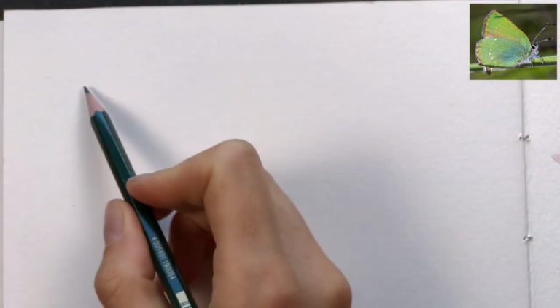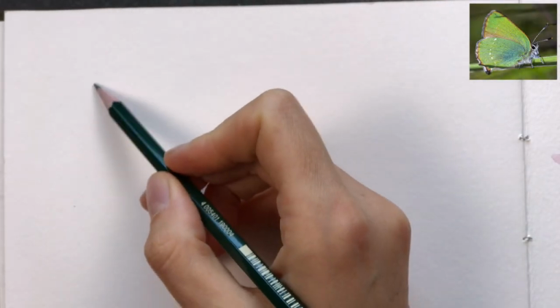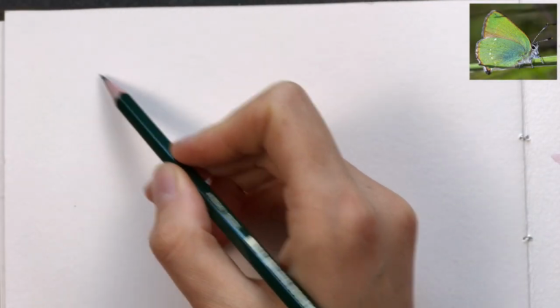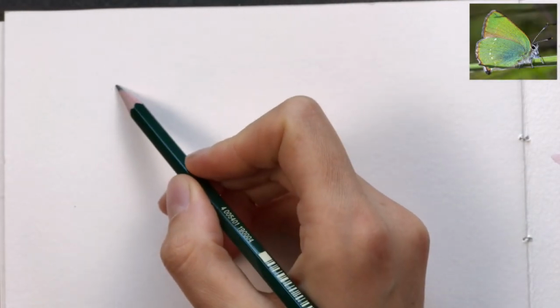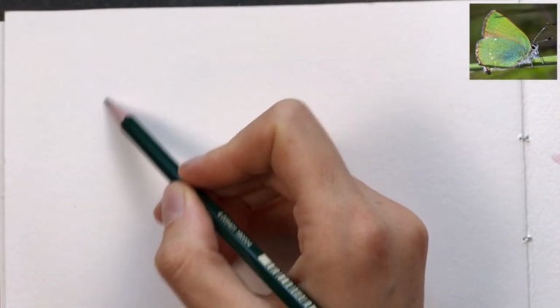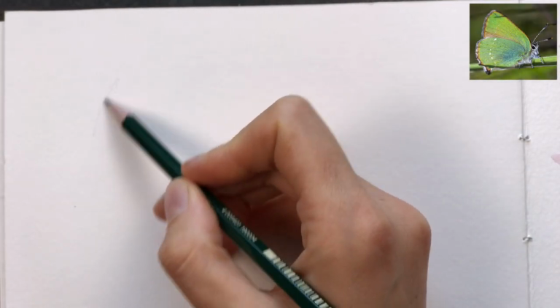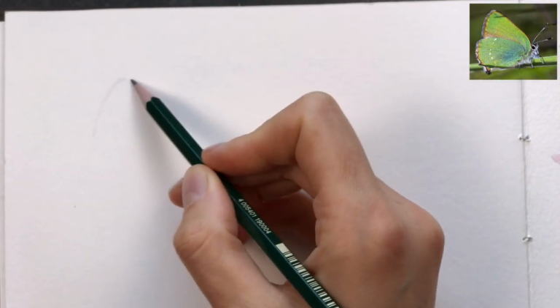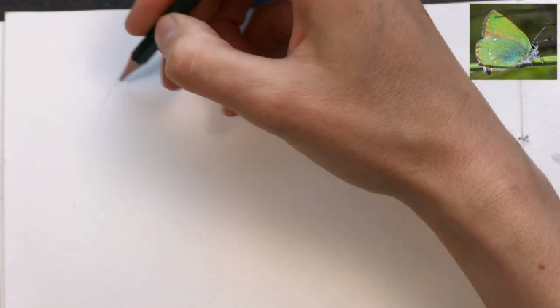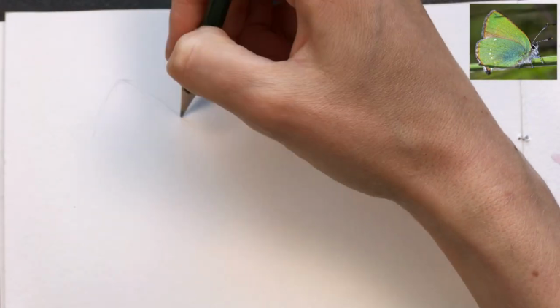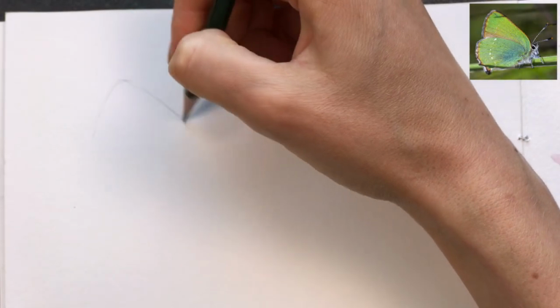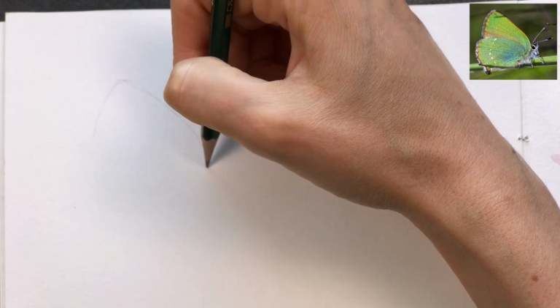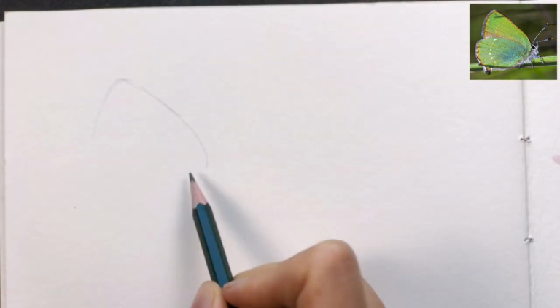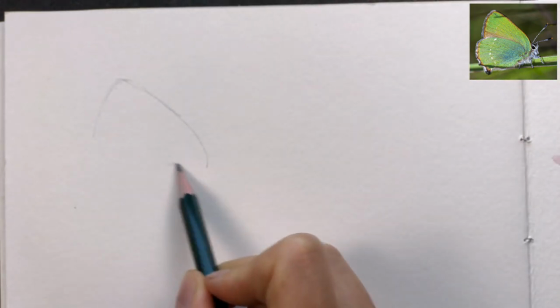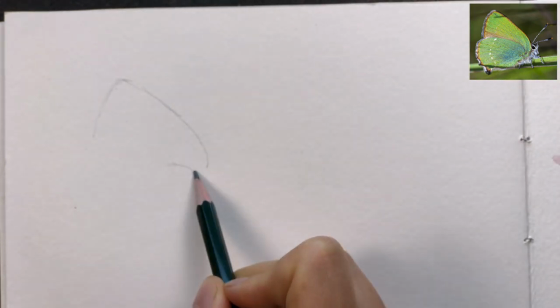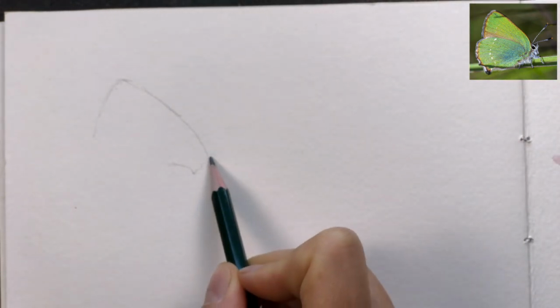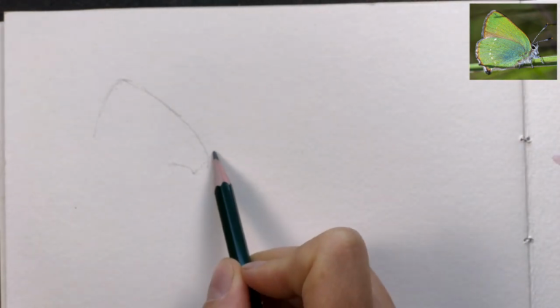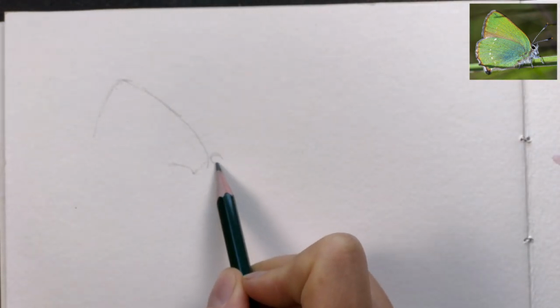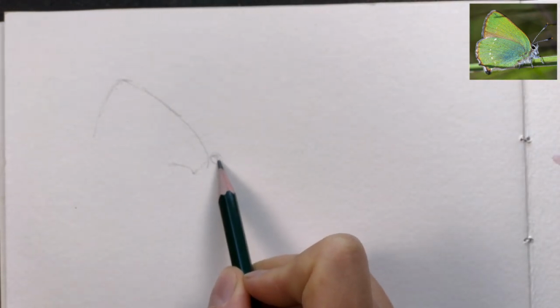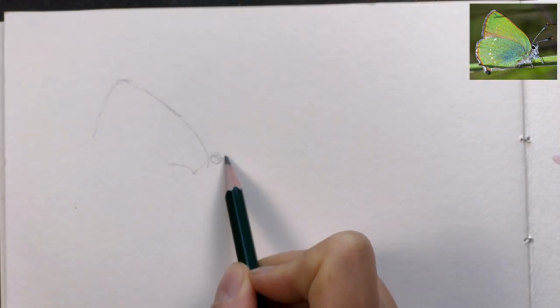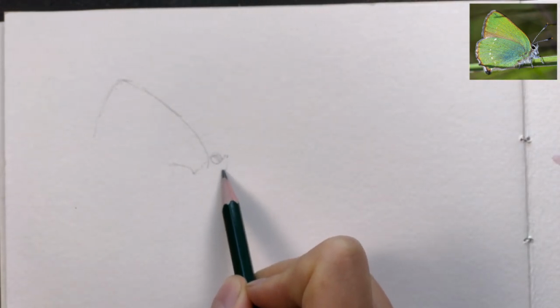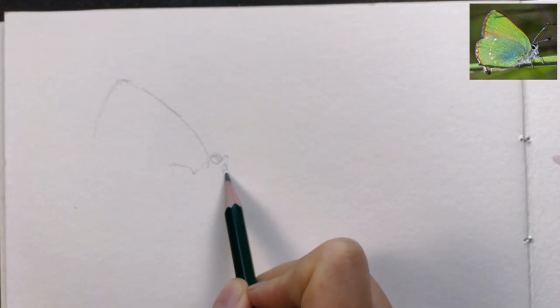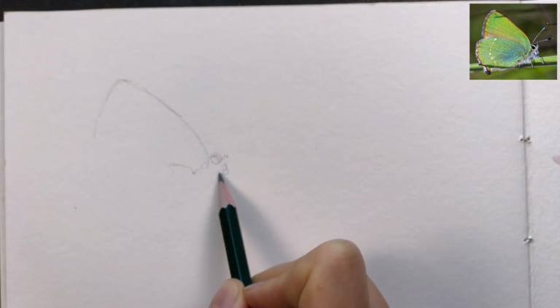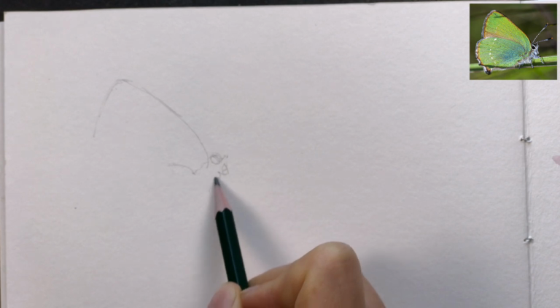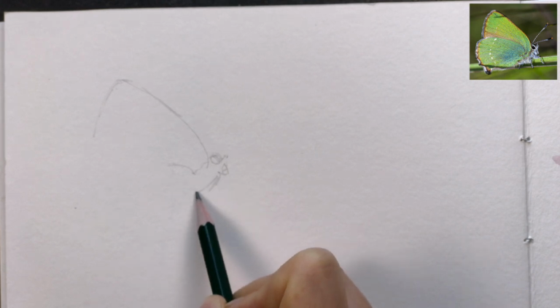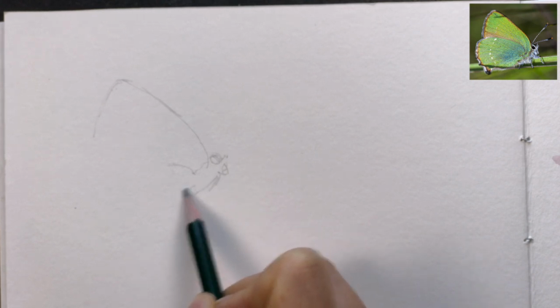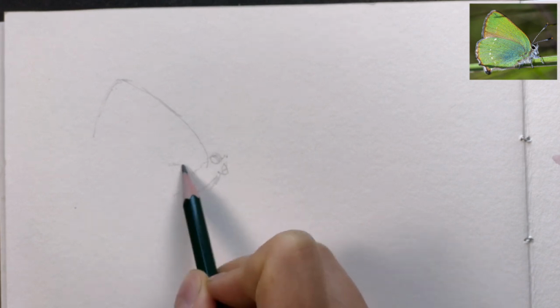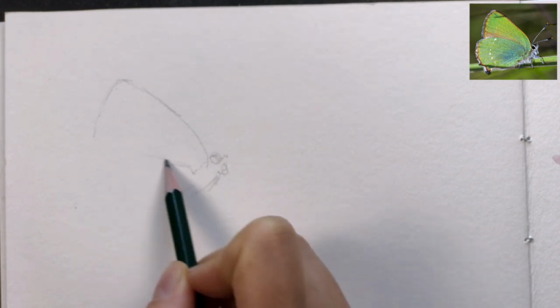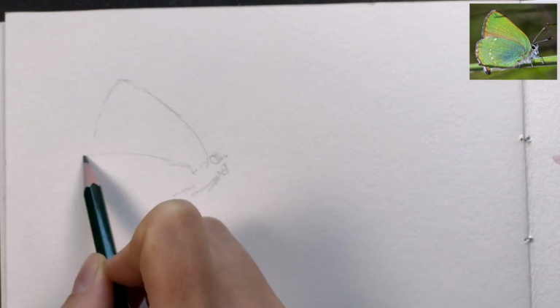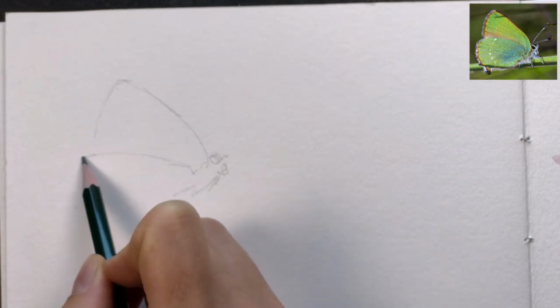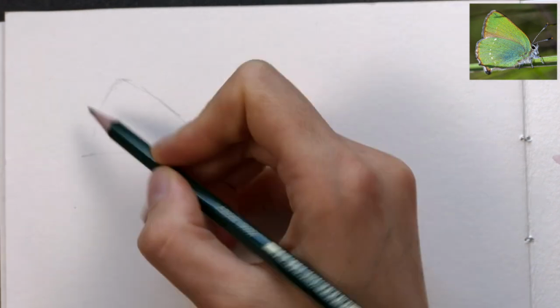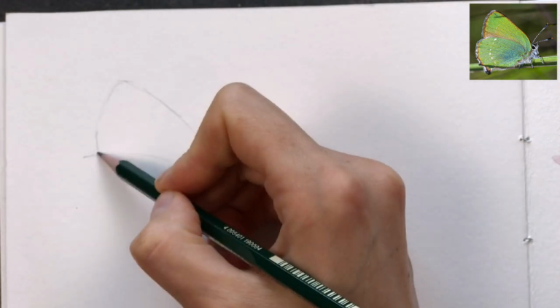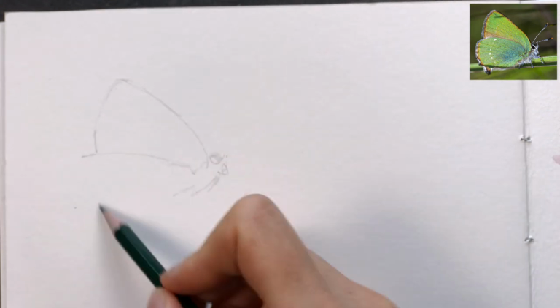Let's sketch a butterfly with intense colors. This little hairstreak has interesting iridescence on the outer side of the wings, and I want to show you how you can achieve this with watercolors.